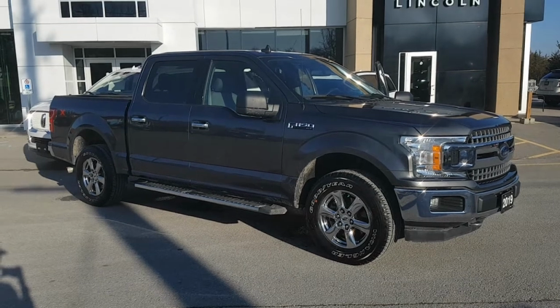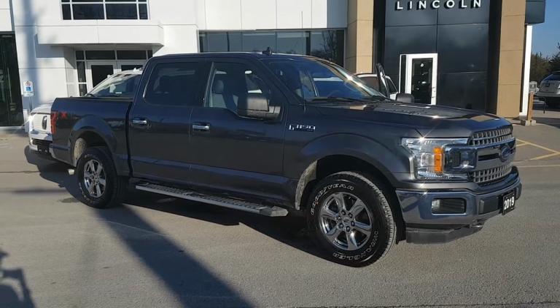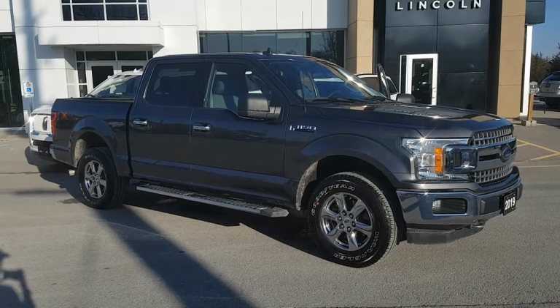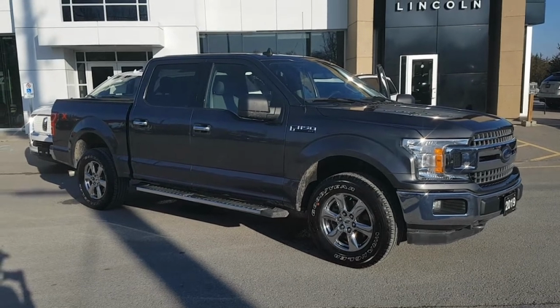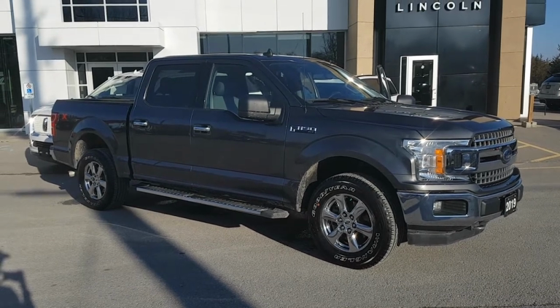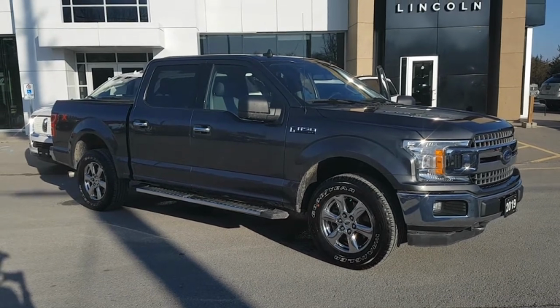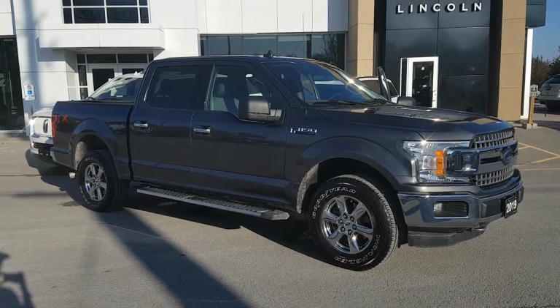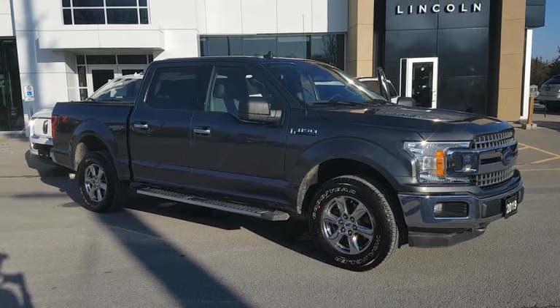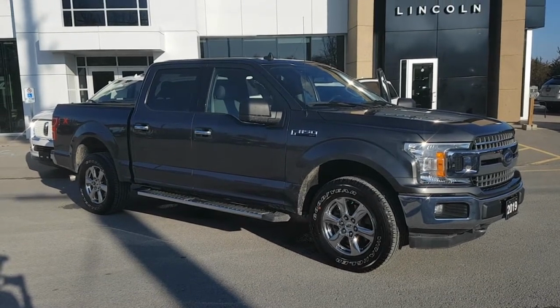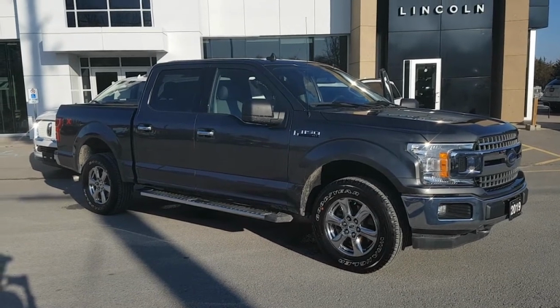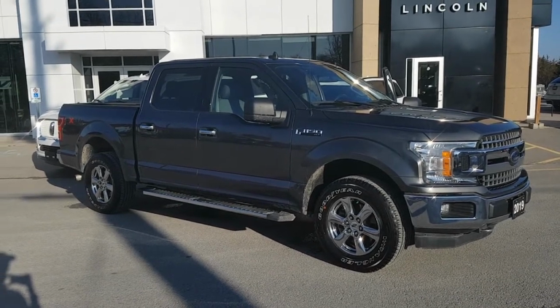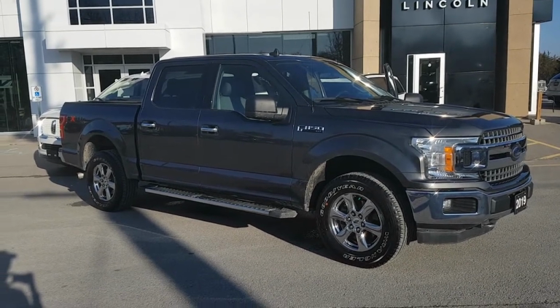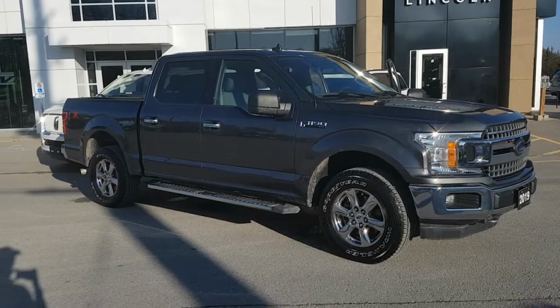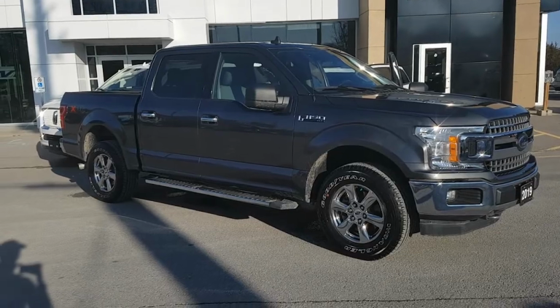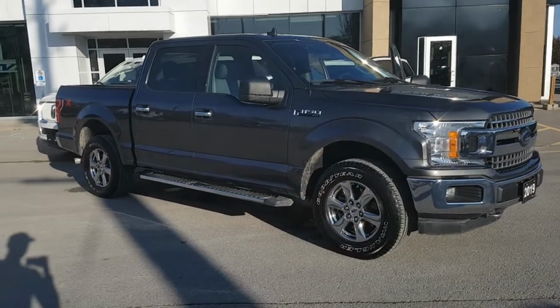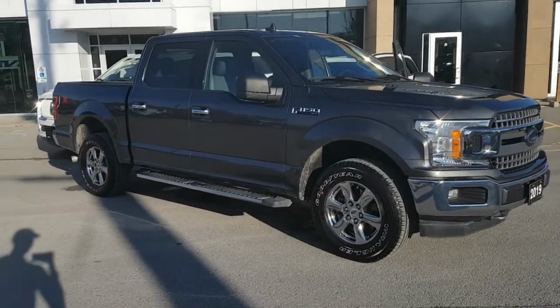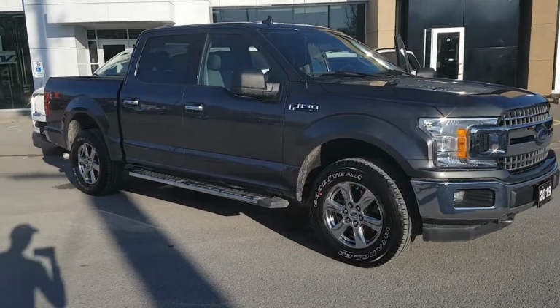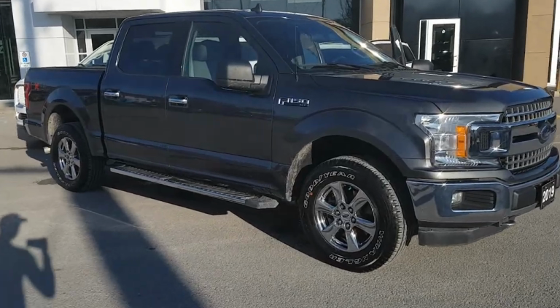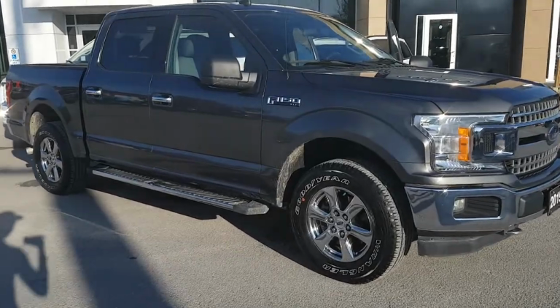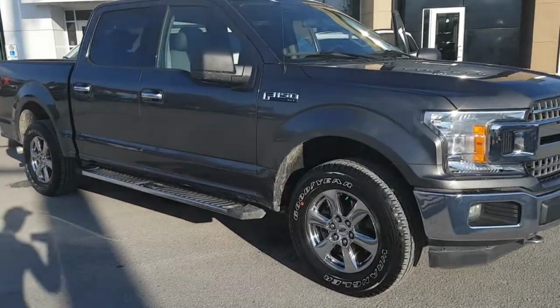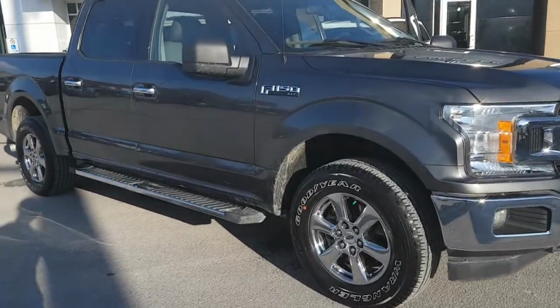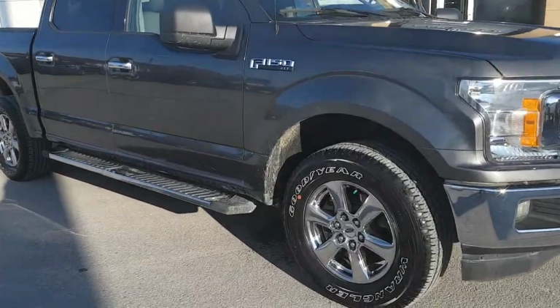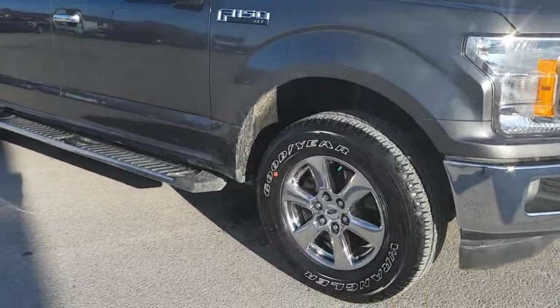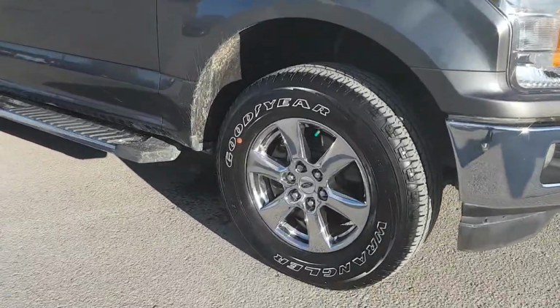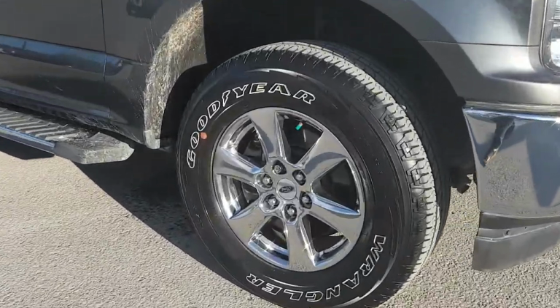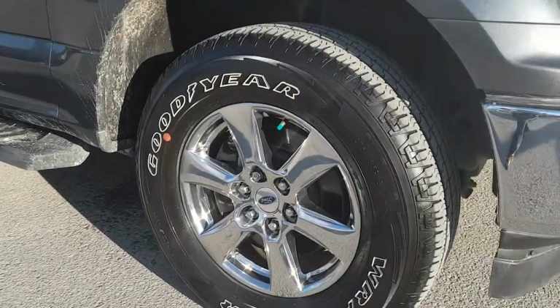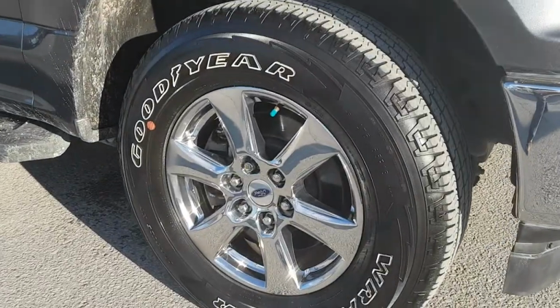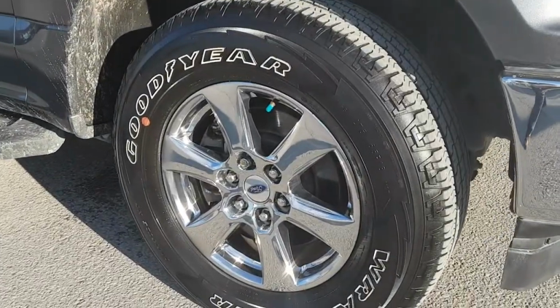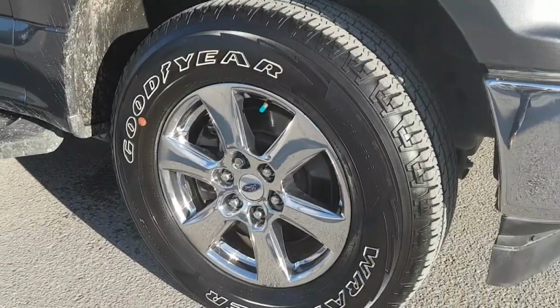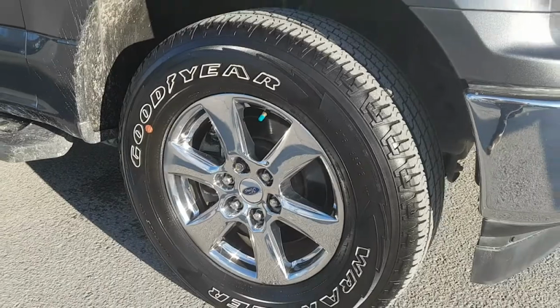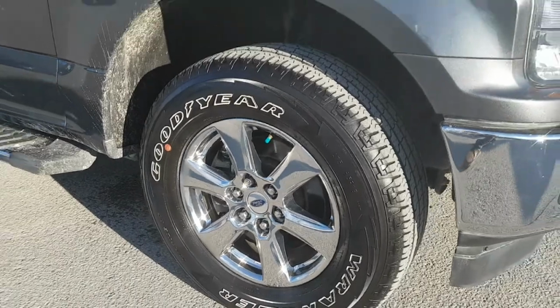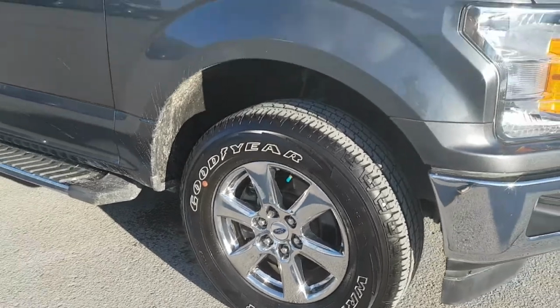2019 Ford F-150 XLT in gray. This is a gorgeous truck with the chrome package. Beautiful wheels and tires on here.